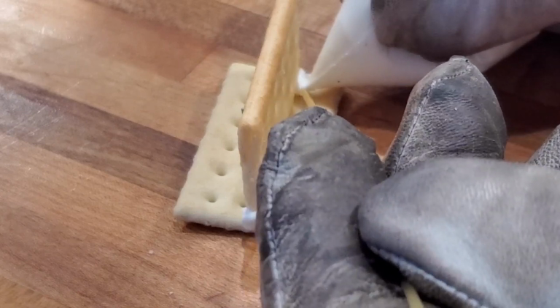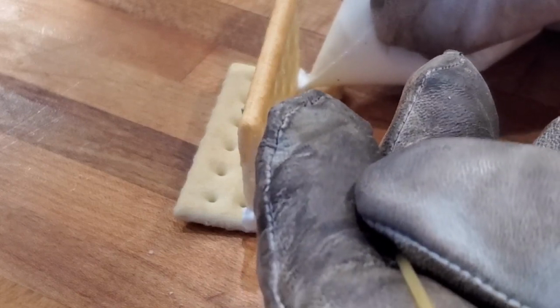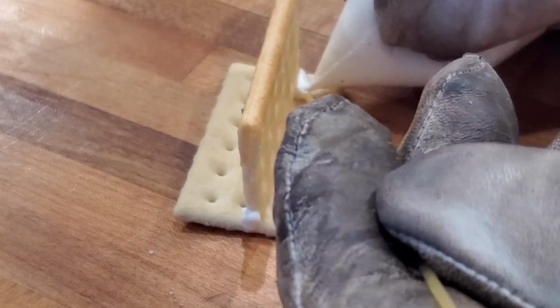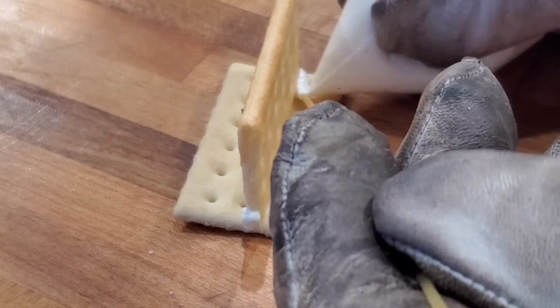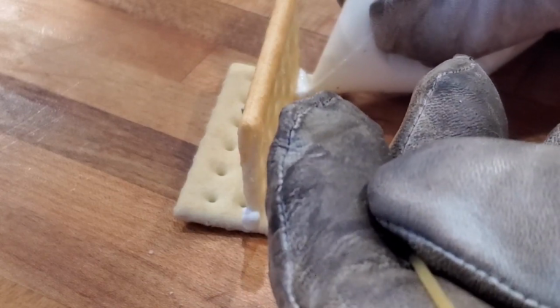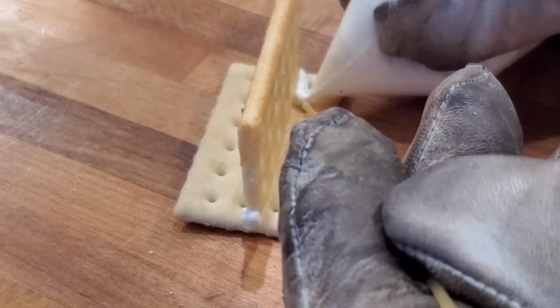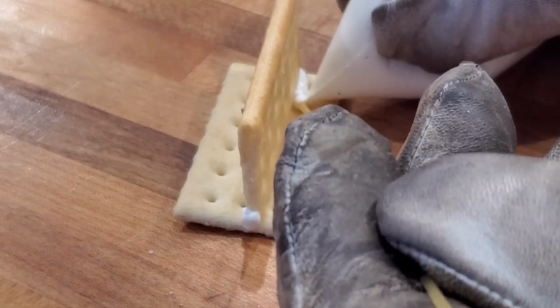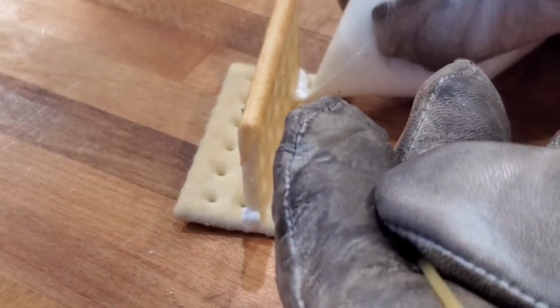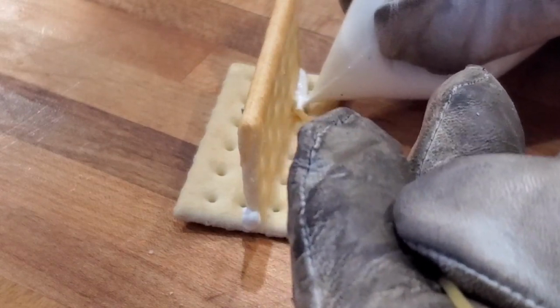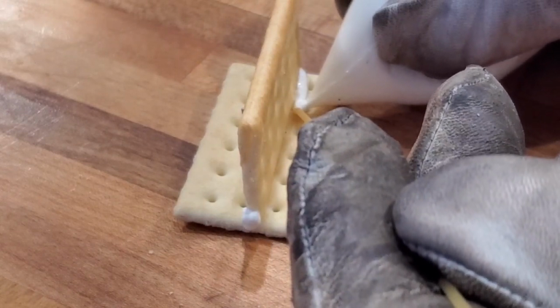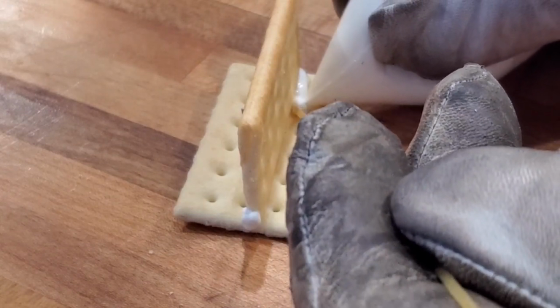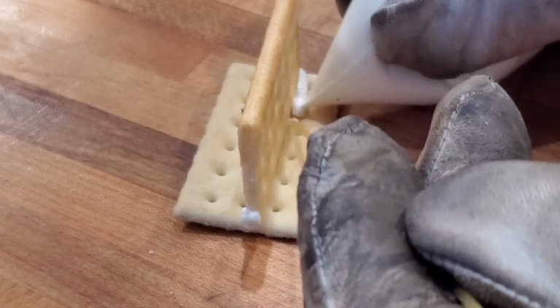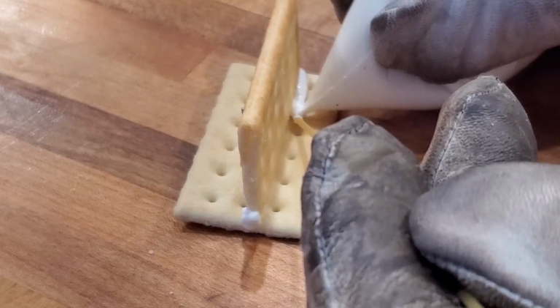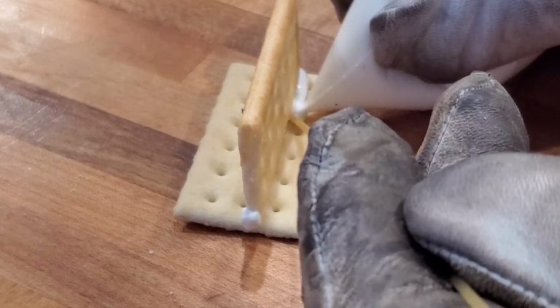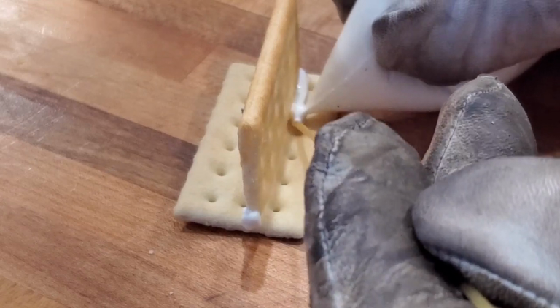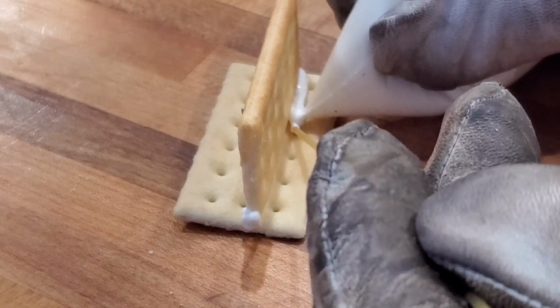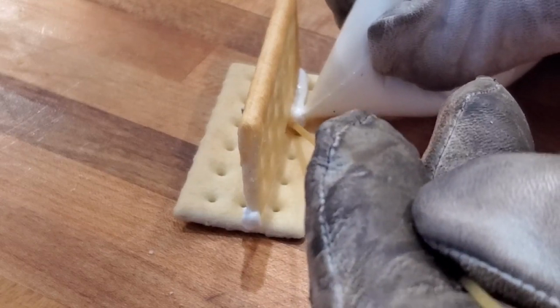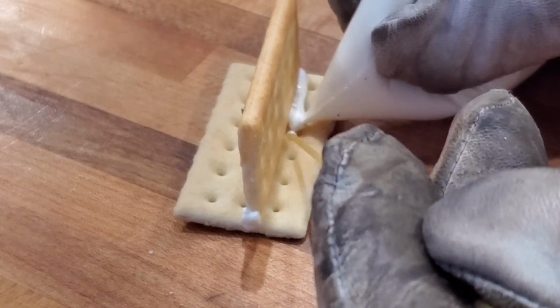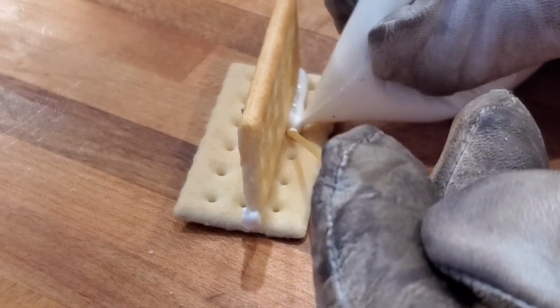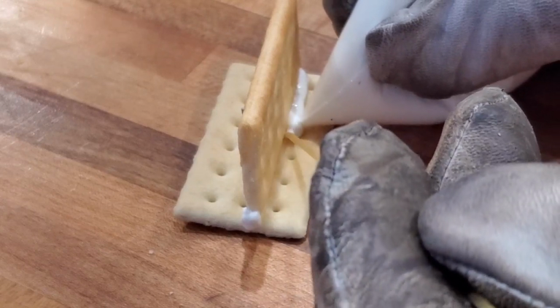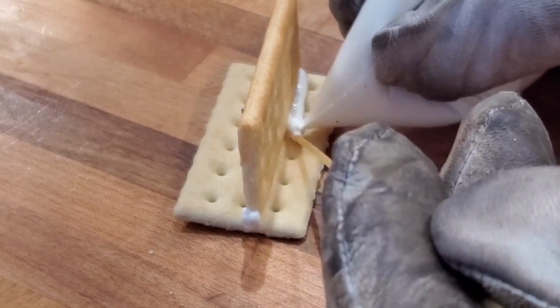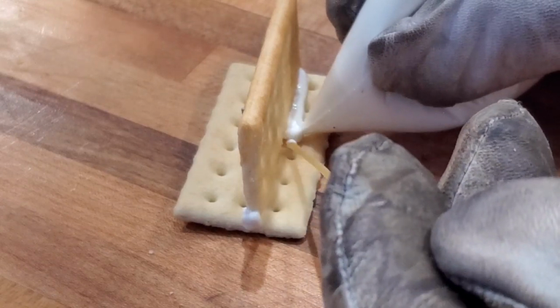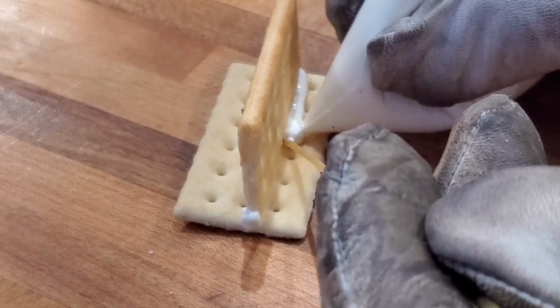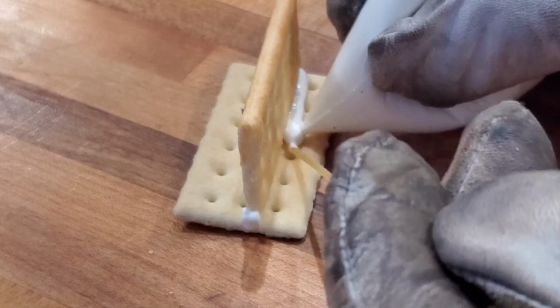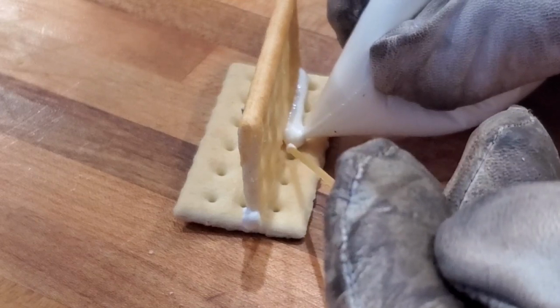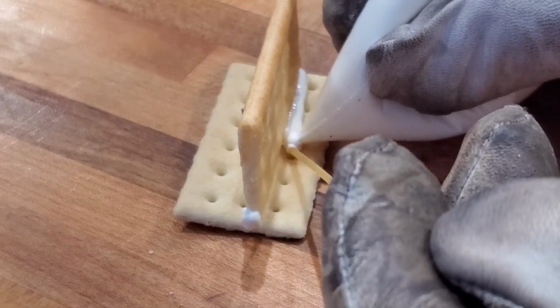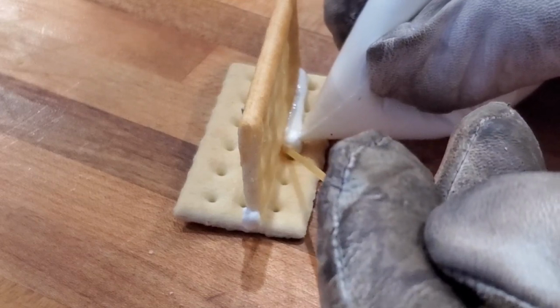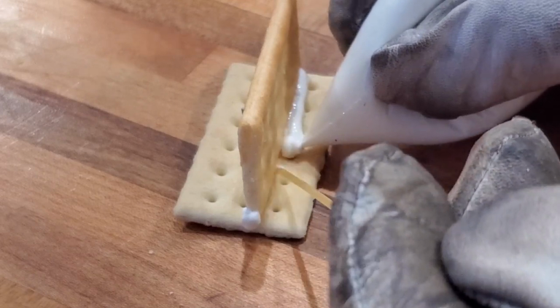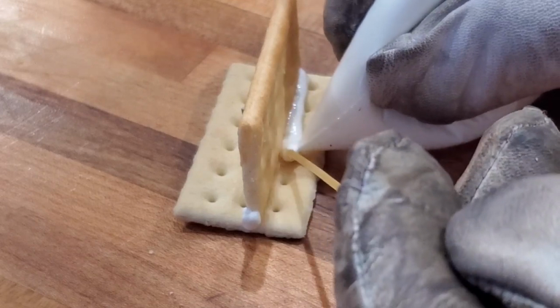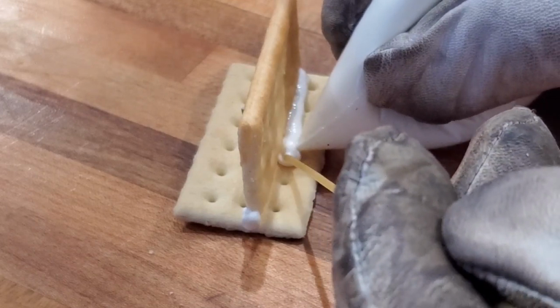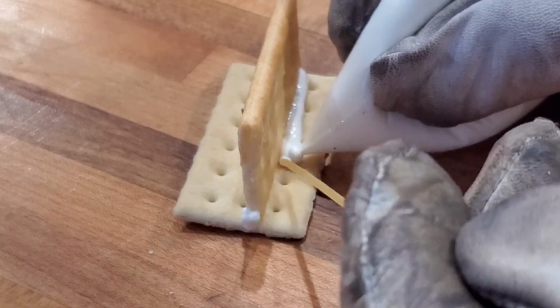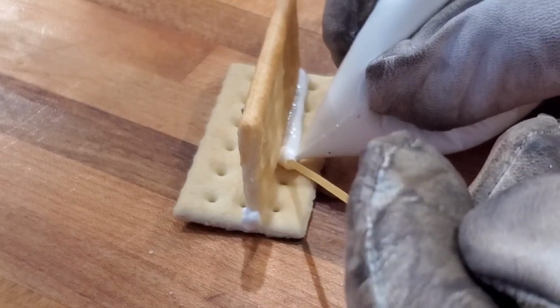I had a little trouble getting the puddle to flow. Once I got it up to temperature, the puddle went just a little bit better. I'm using about a 1/16th inch filler rod here and getting good bead stacking. Overall, pretty happy with the penetration.